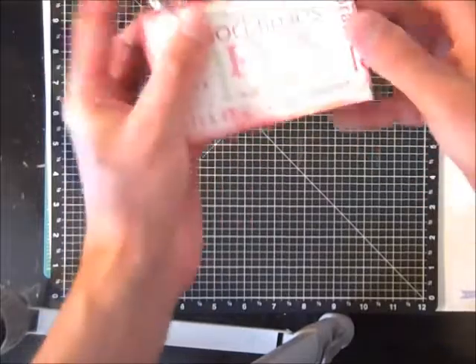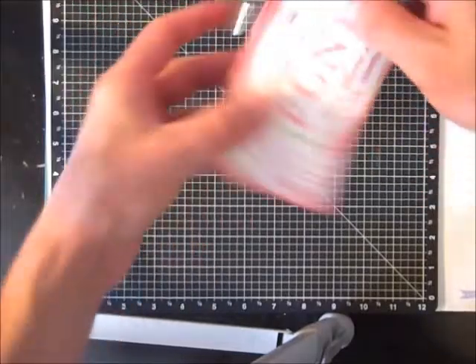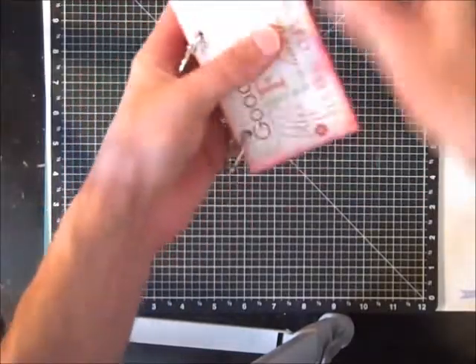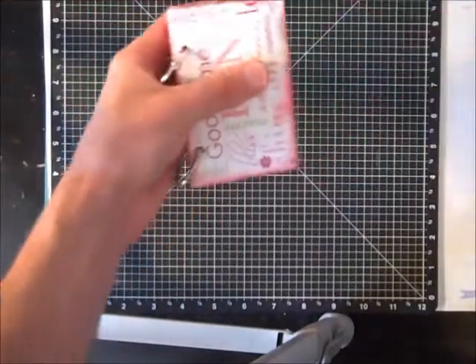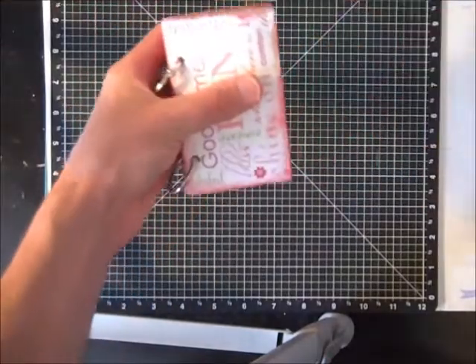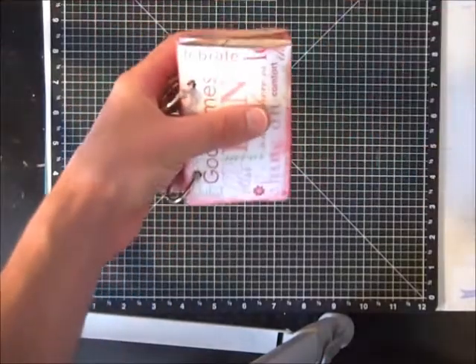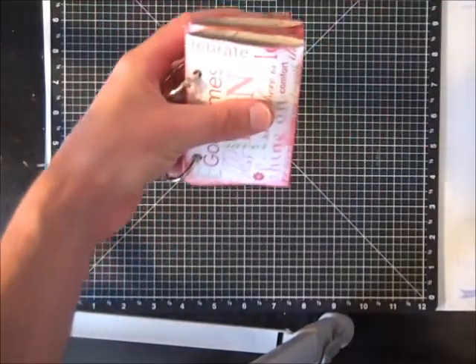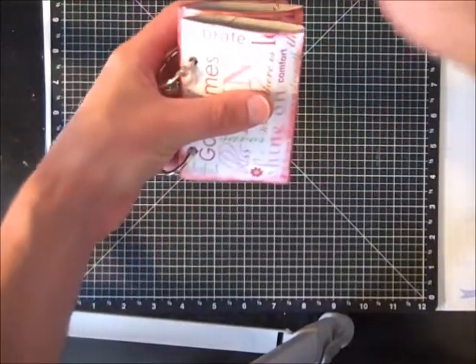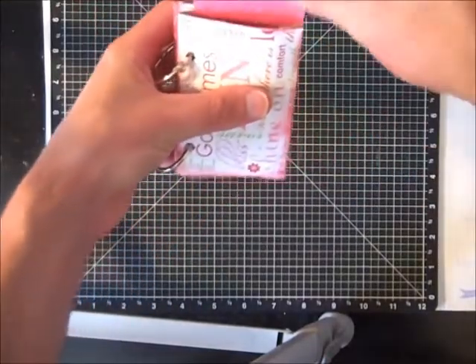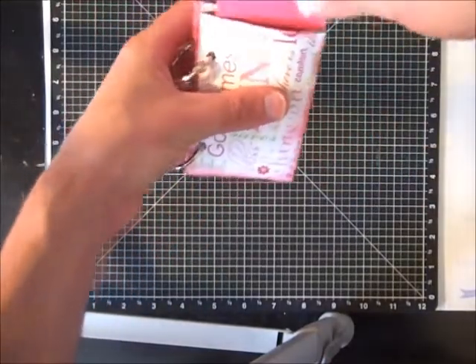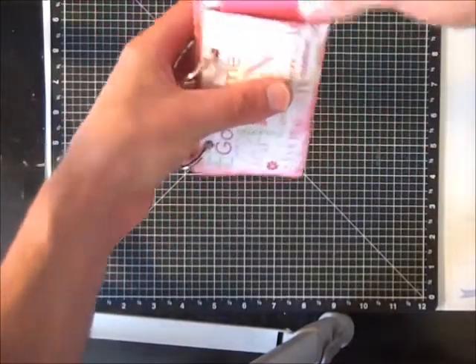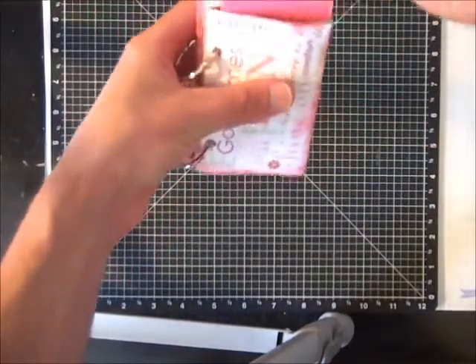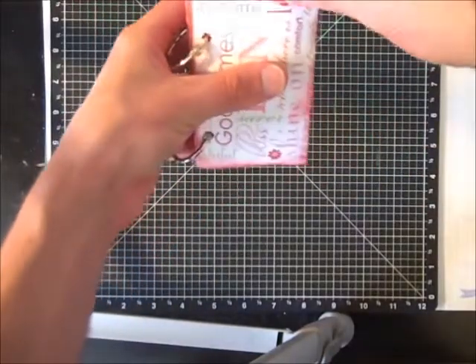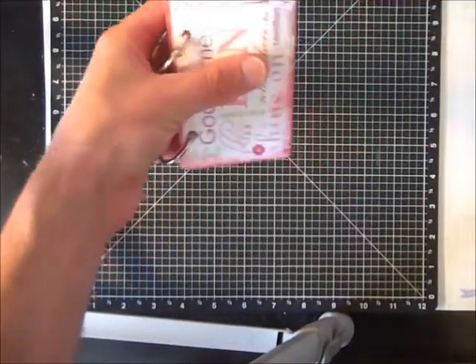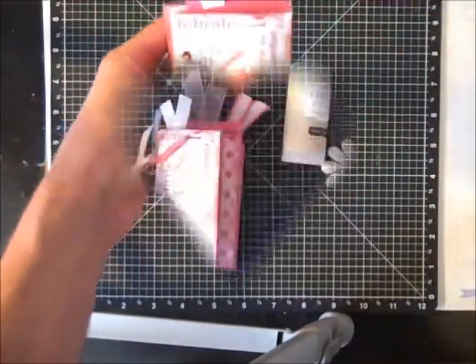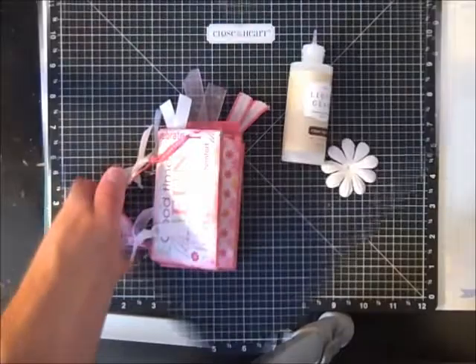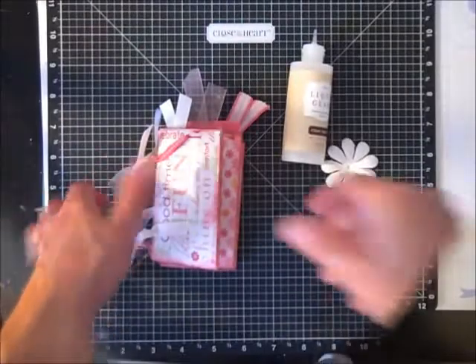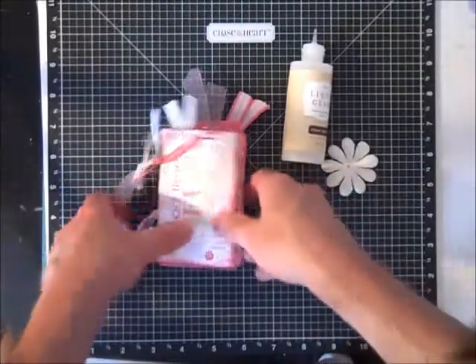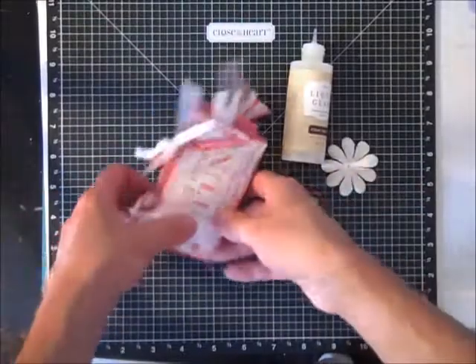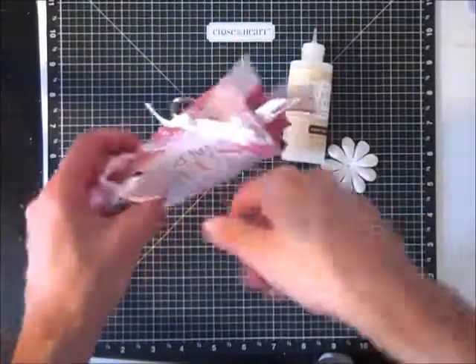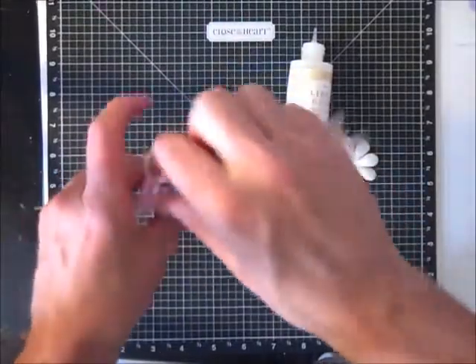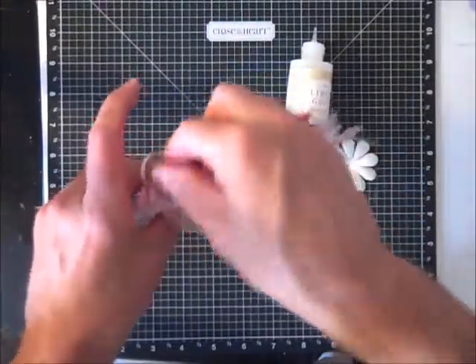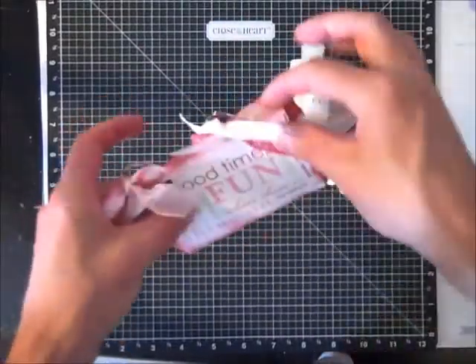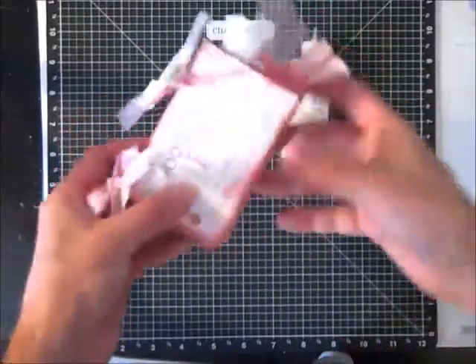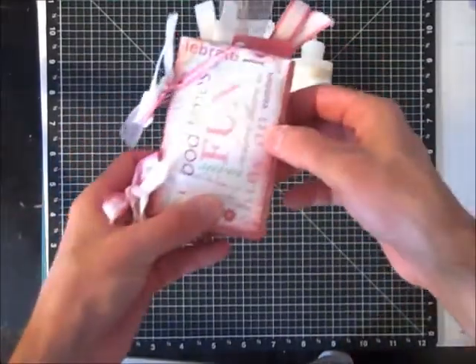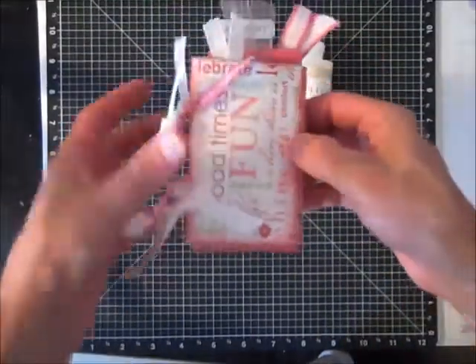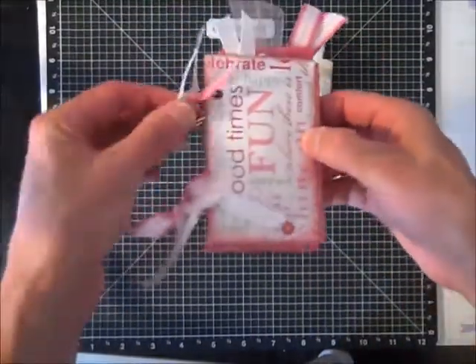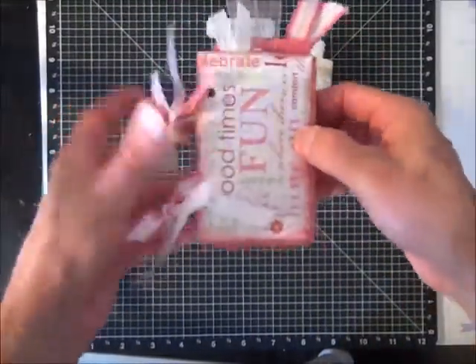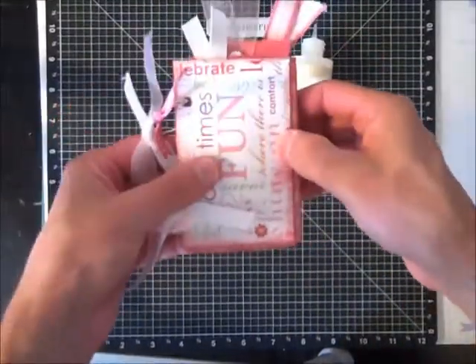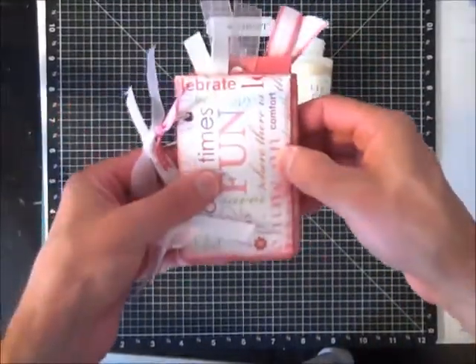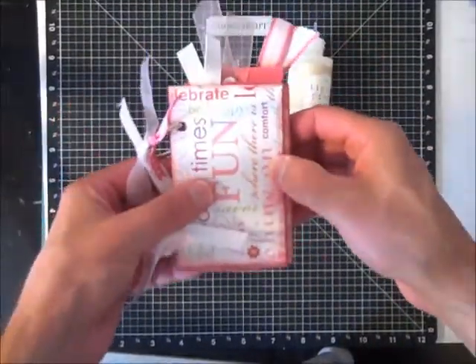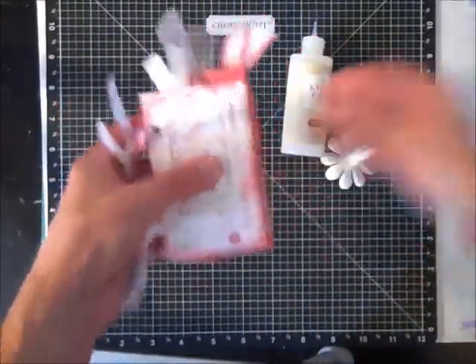After that, you can start putting in all the tags. Next I've tied some extra ribbon that I had laying around on the jump rings.